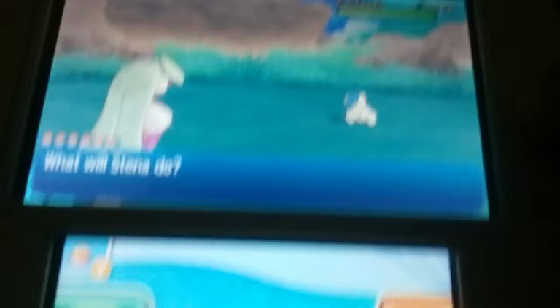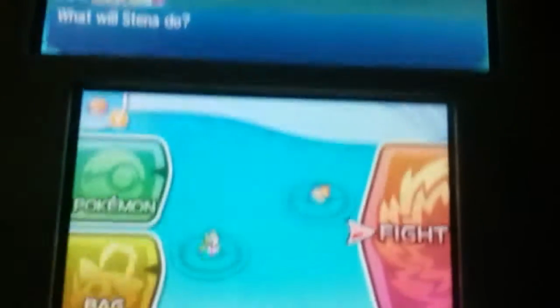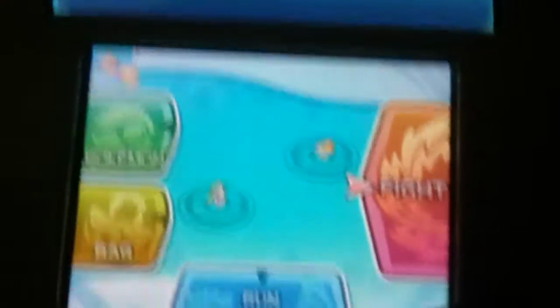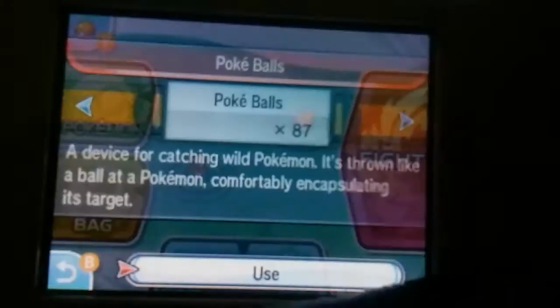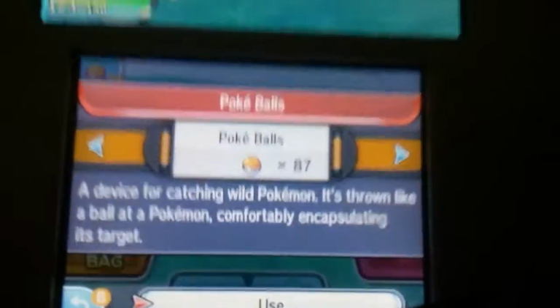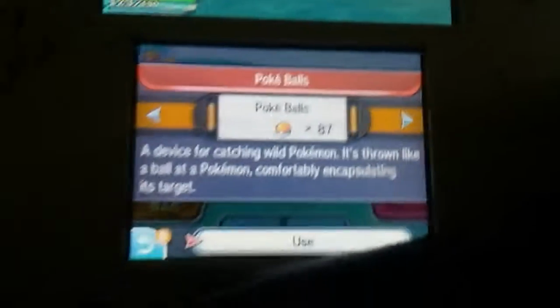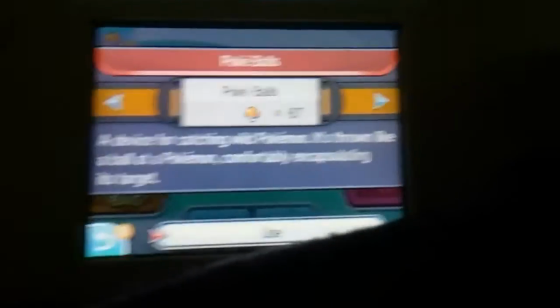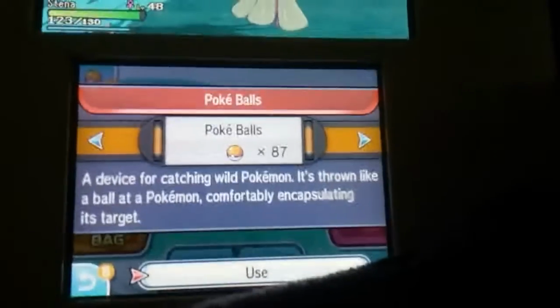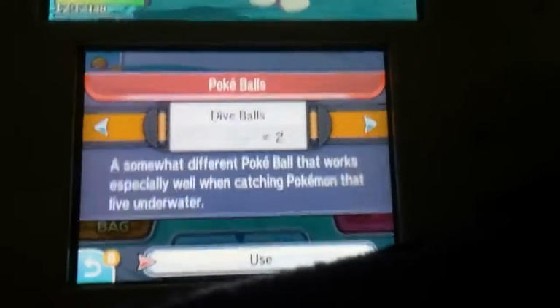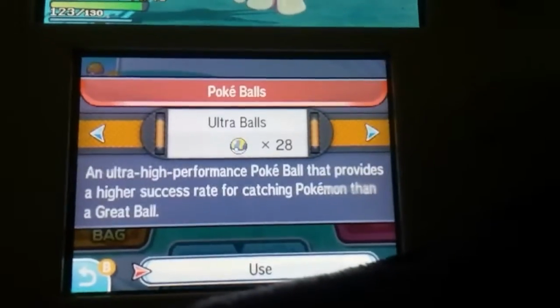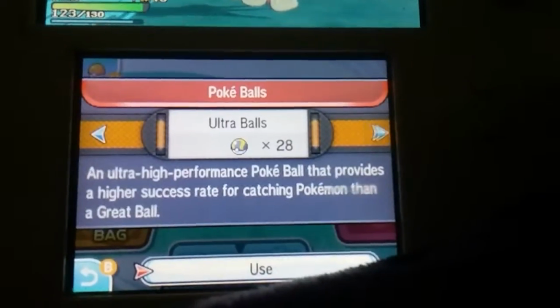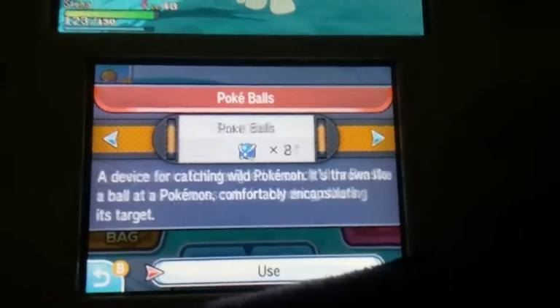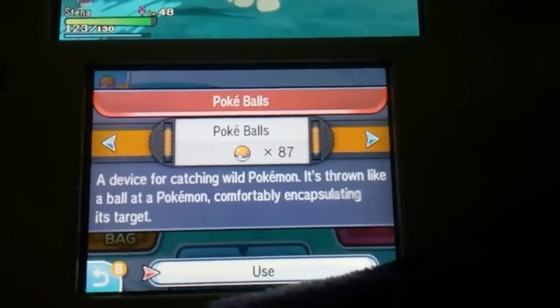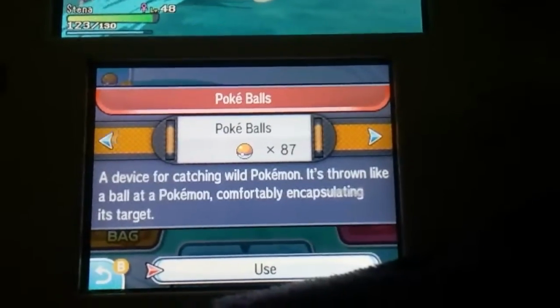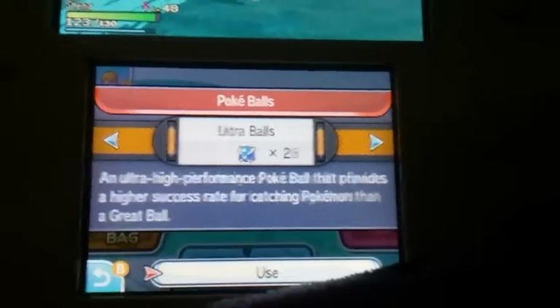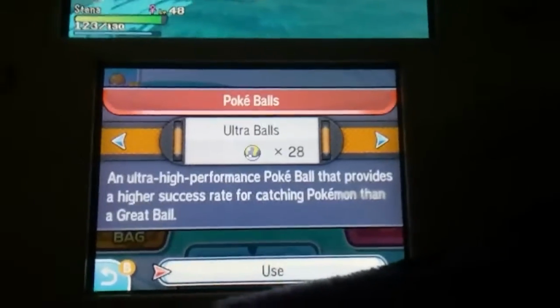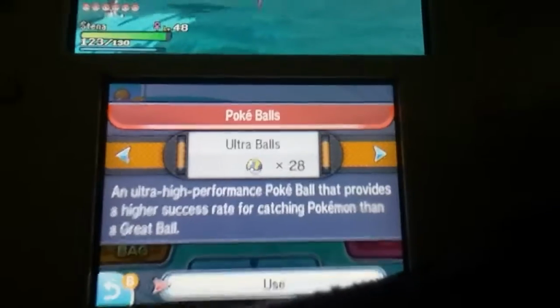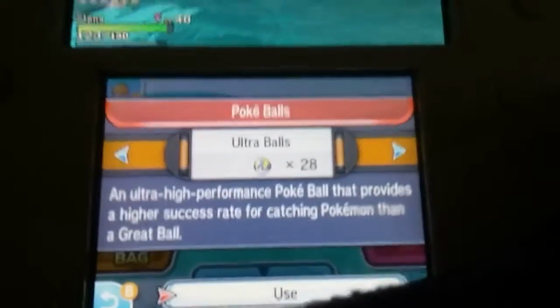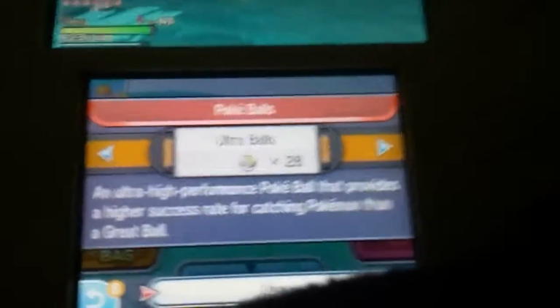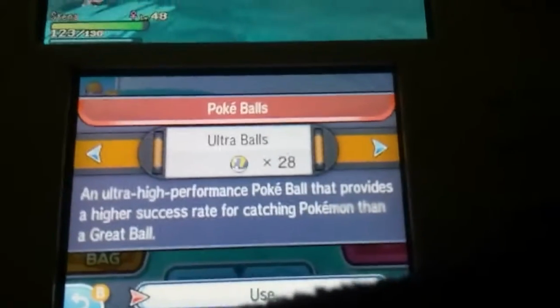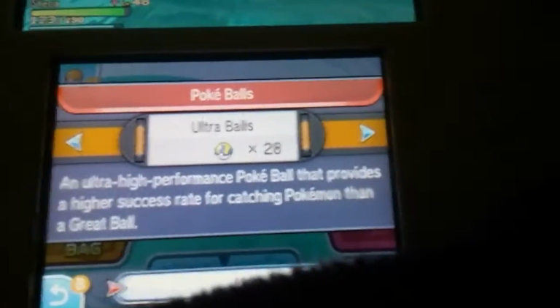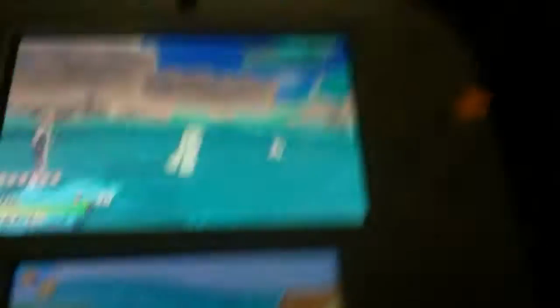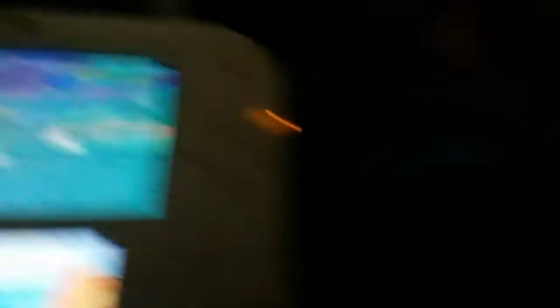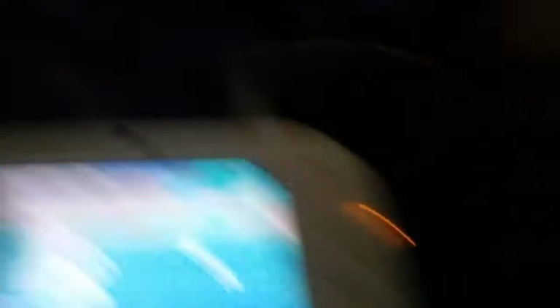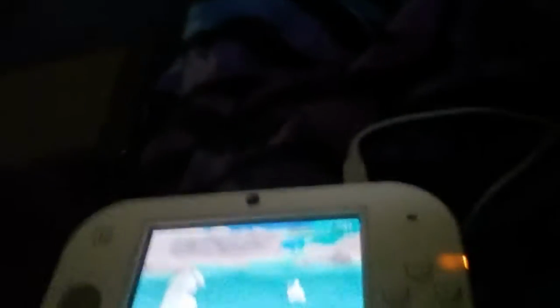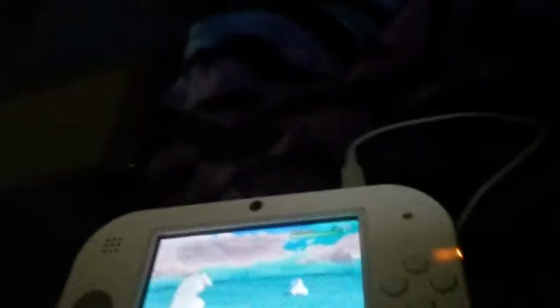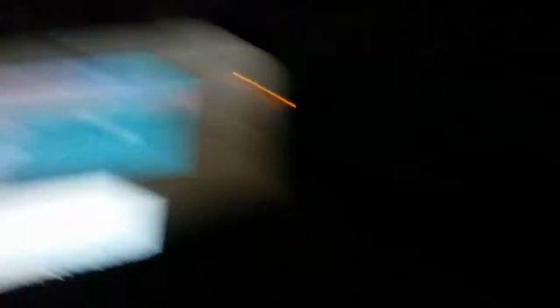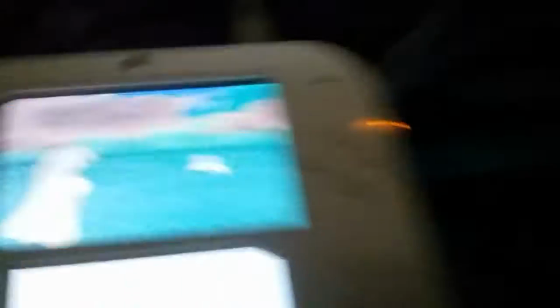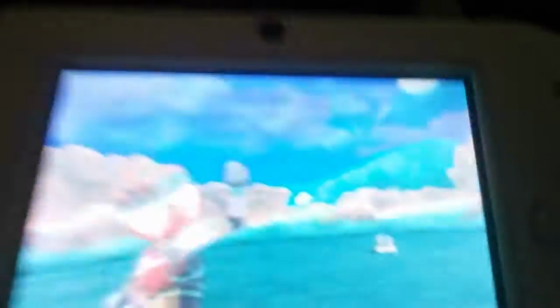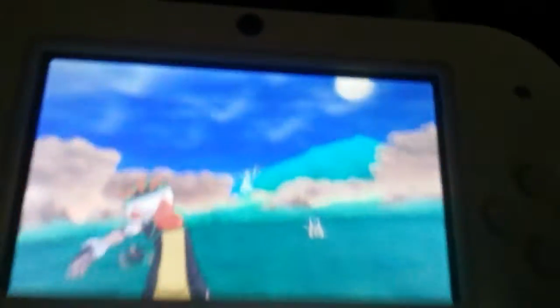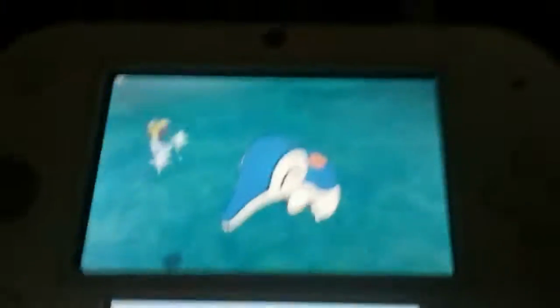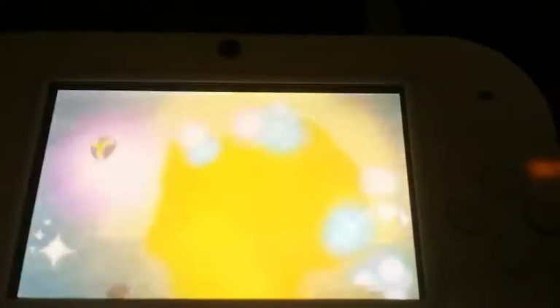Yep, it's a Cyndaquil — that's a rare Pokemon. I'm not gonna use a strong move because I'll faint it in one hit. You do get other chances, but I want to catch it right now.